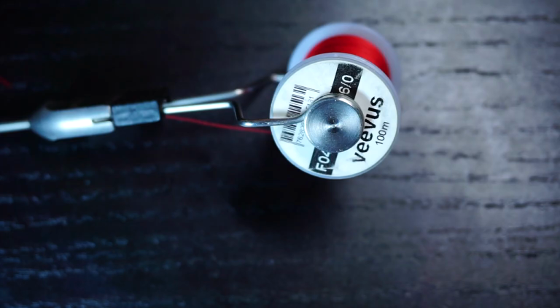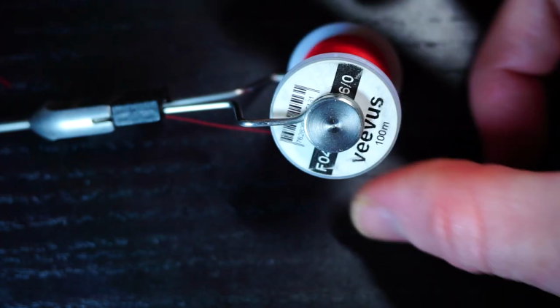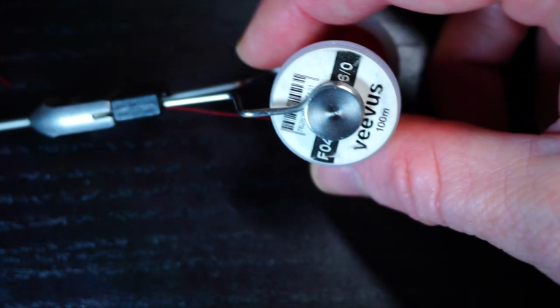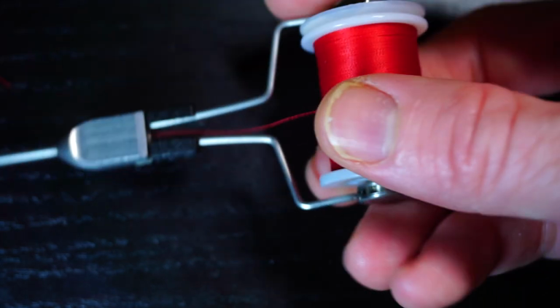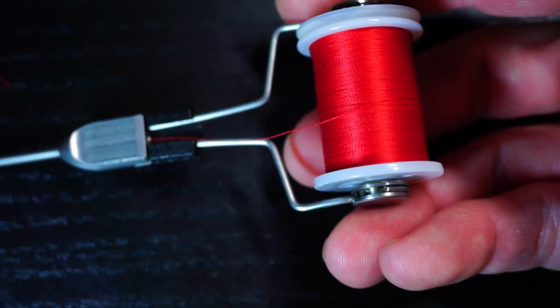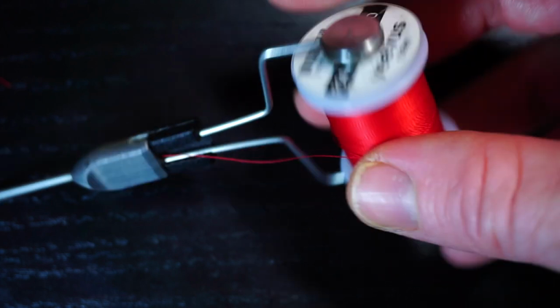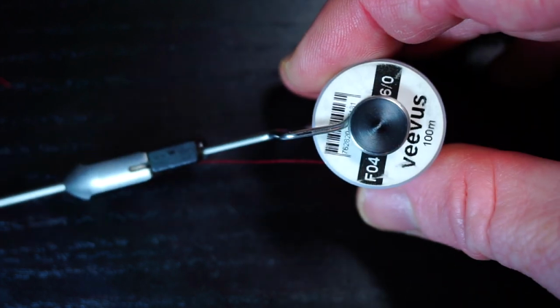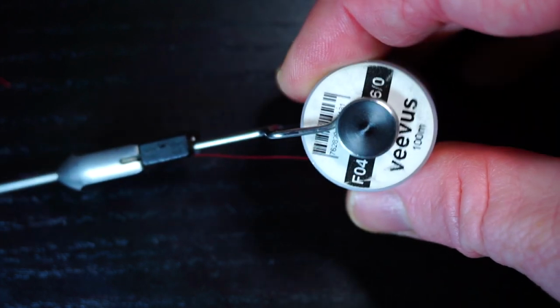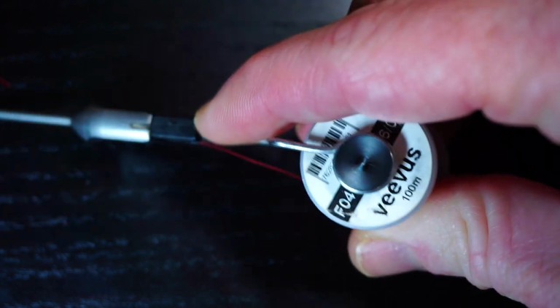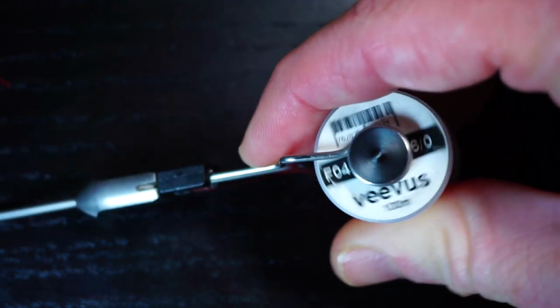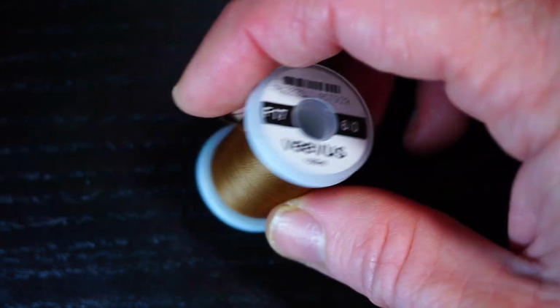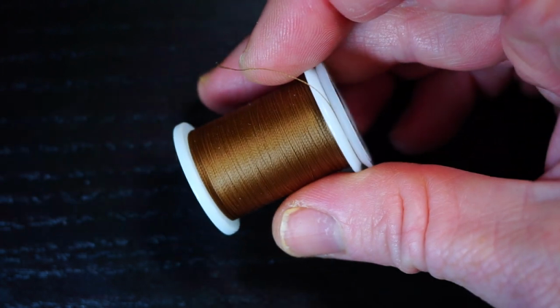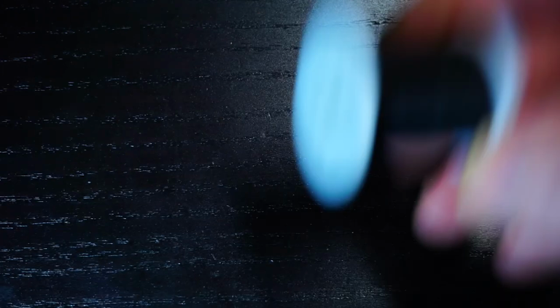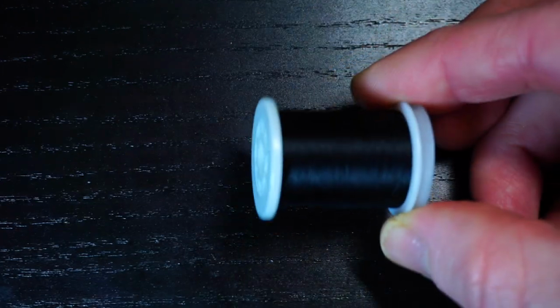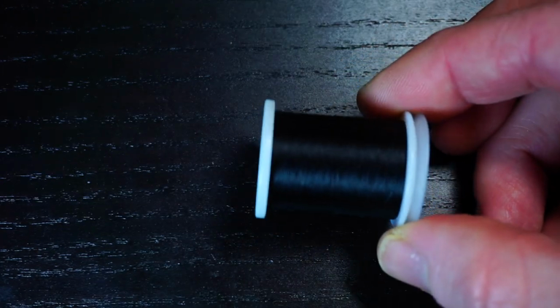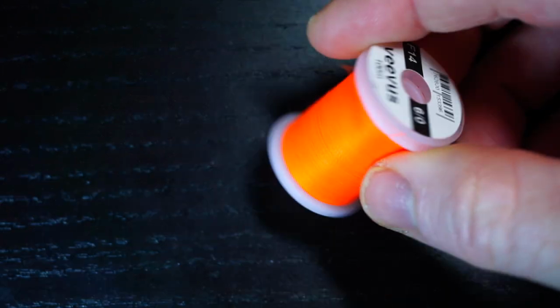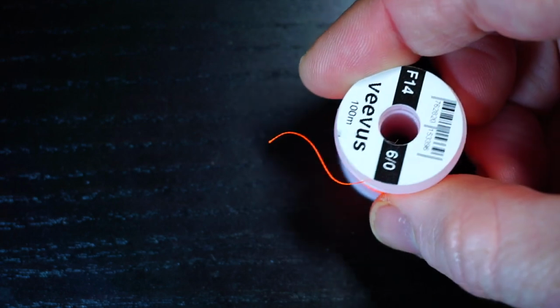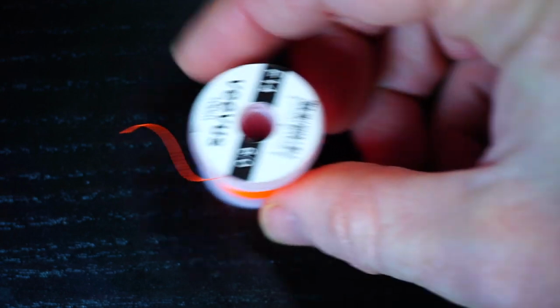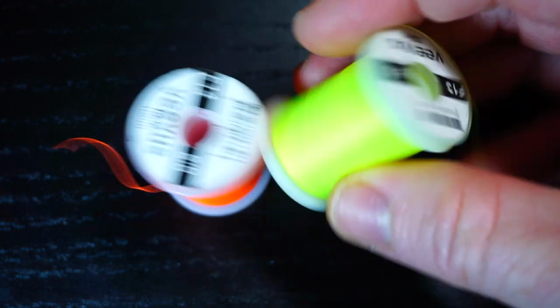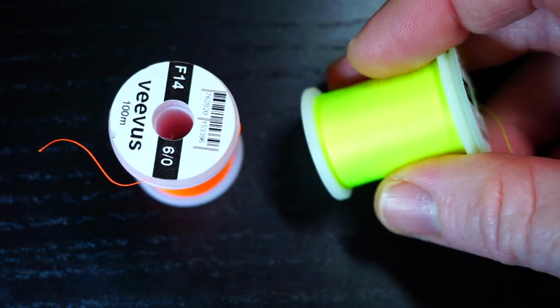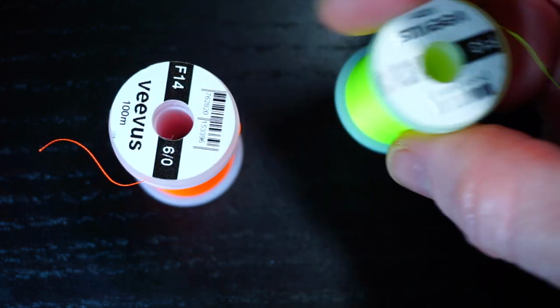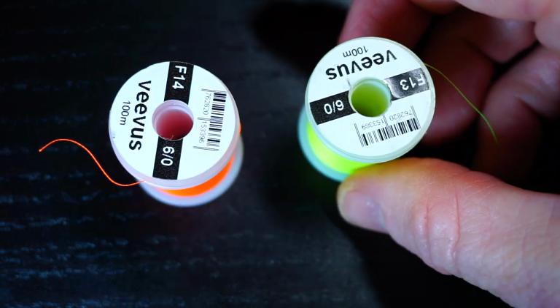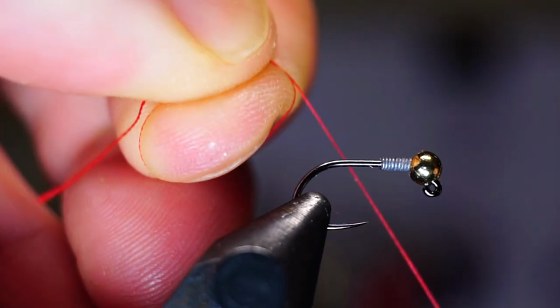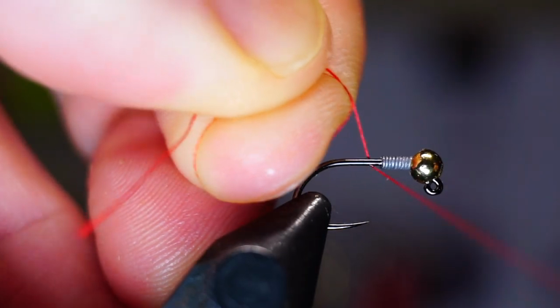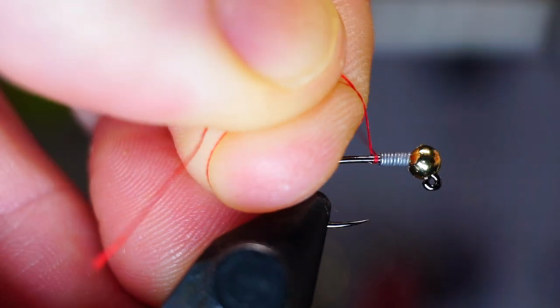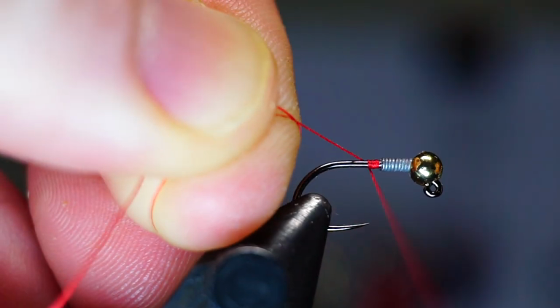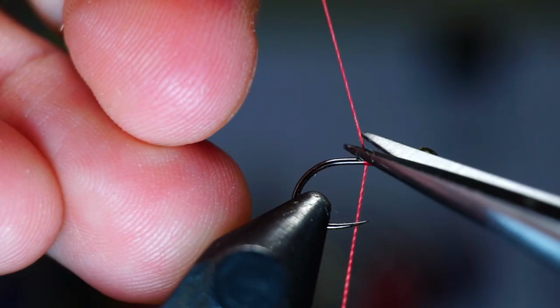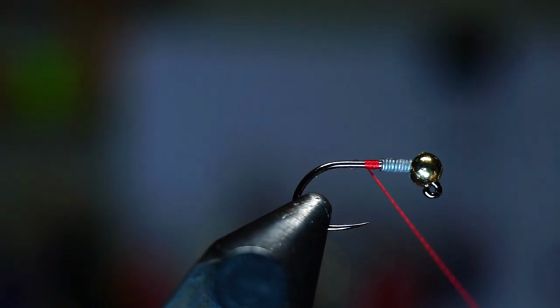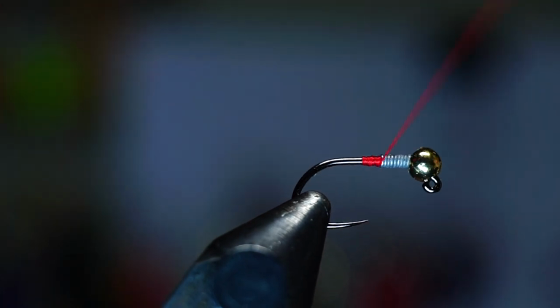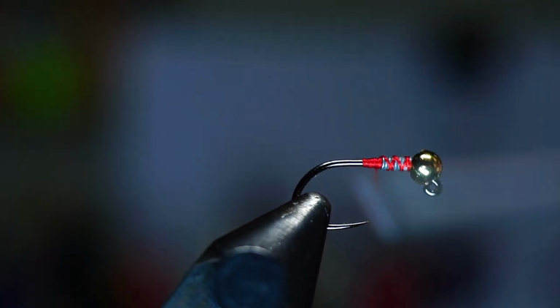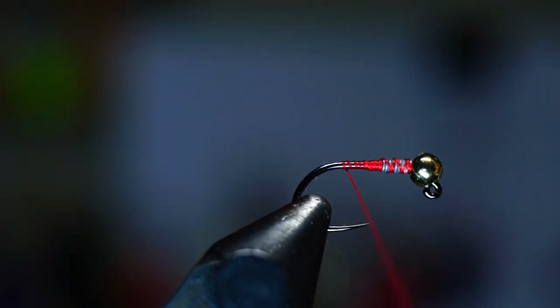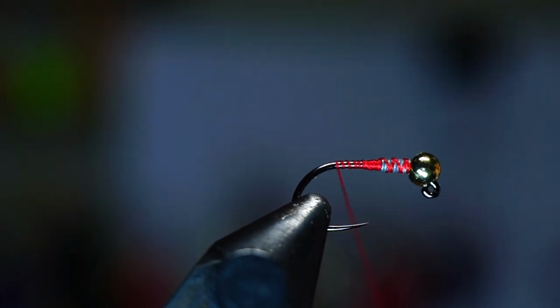For thread I'm using Viva's 6-0 in red to give it a sort of hot spot, but you could use a more natural thread like brown or even black, or go with a really bright hot spot with neon colors like this. Start your thread behind the lead wraps, and then go up over the lead and back down to the bend of the hook.